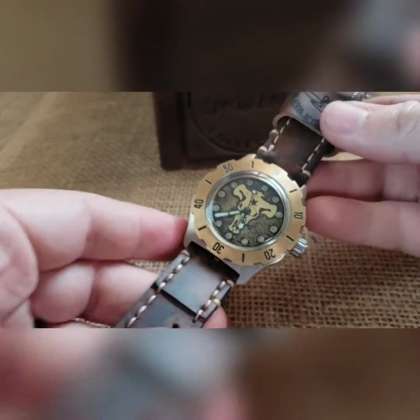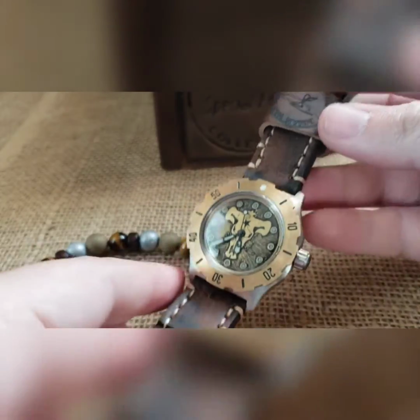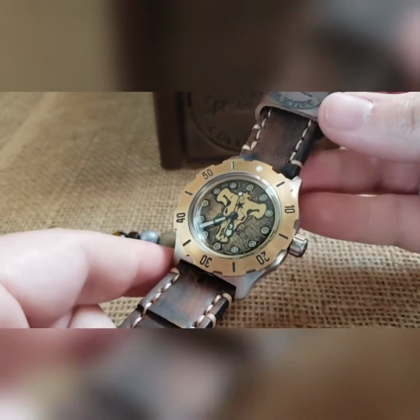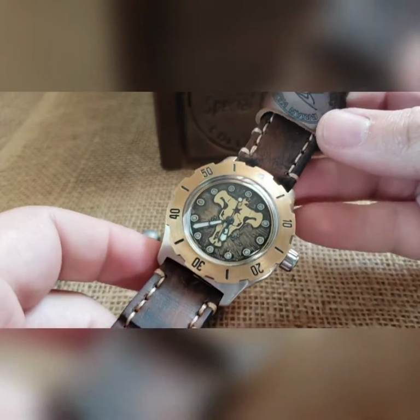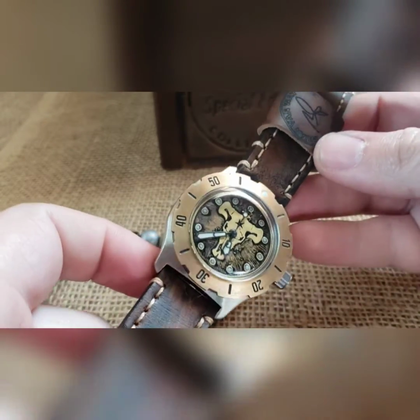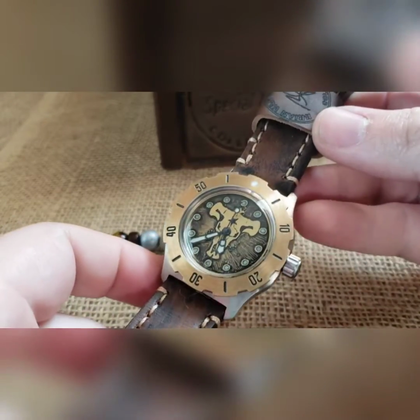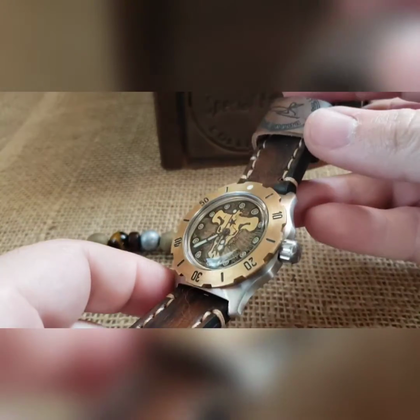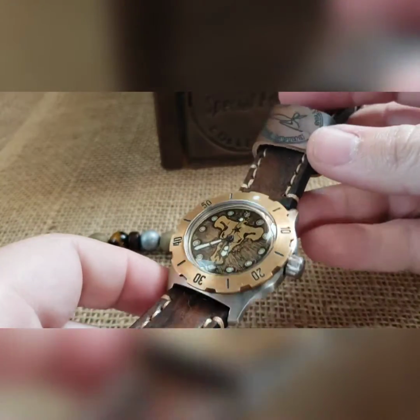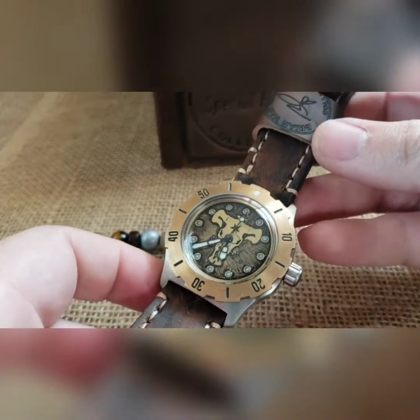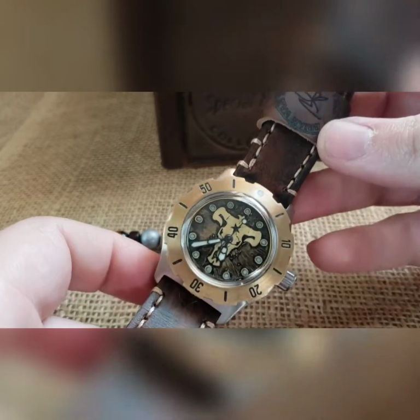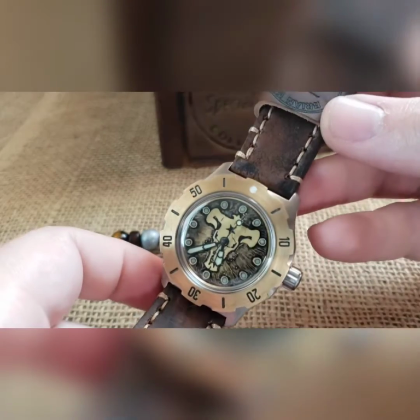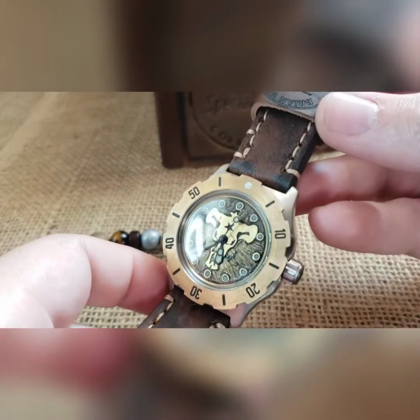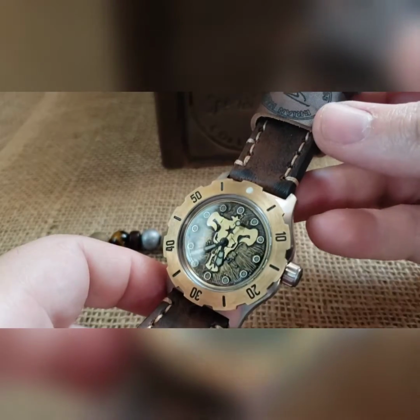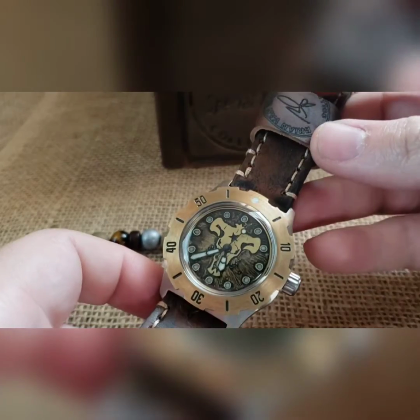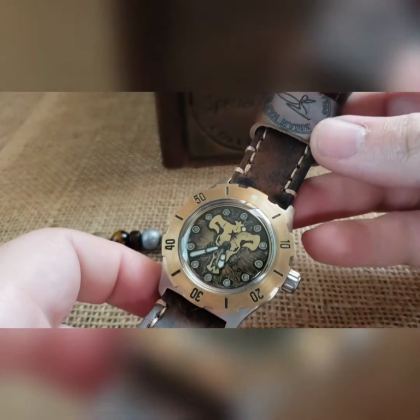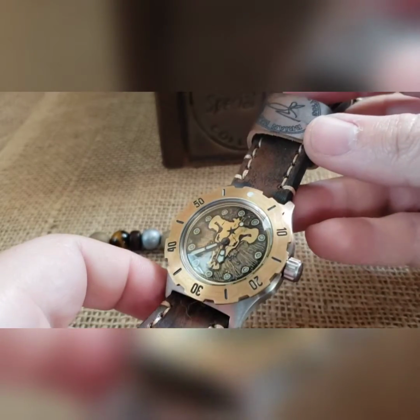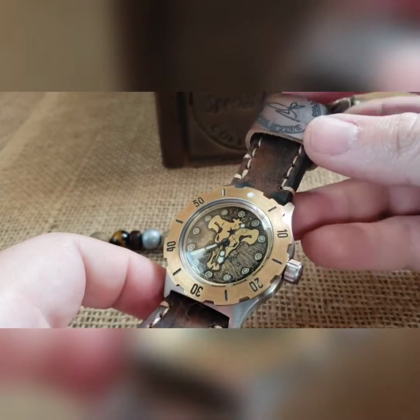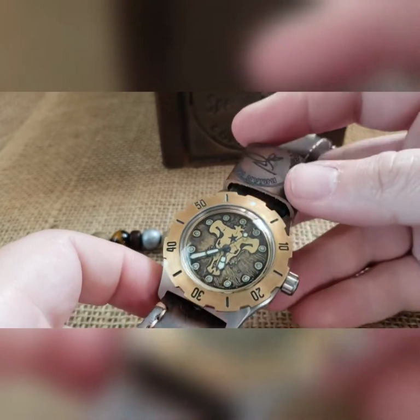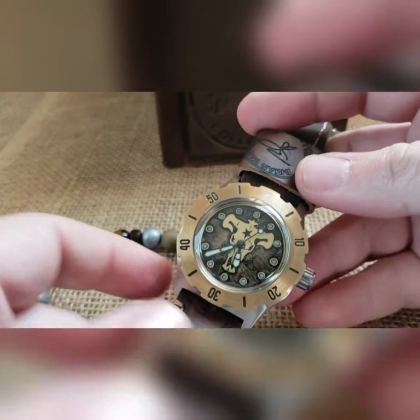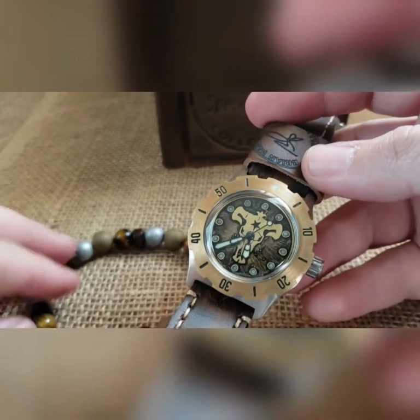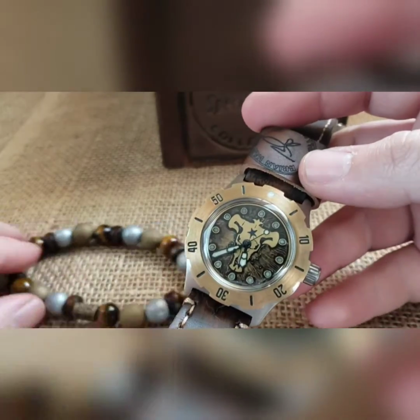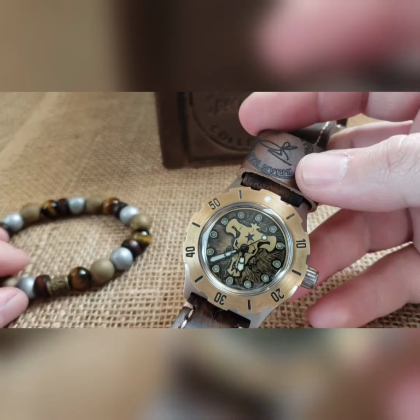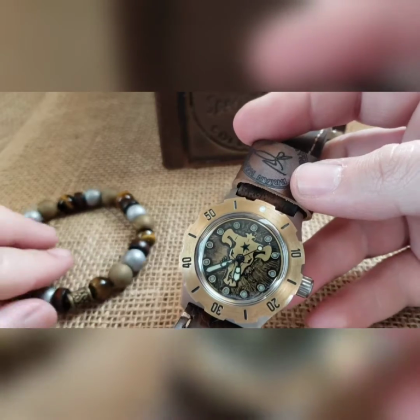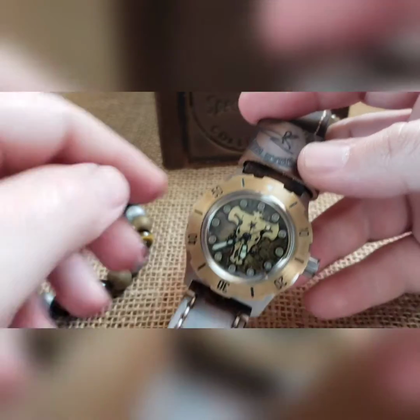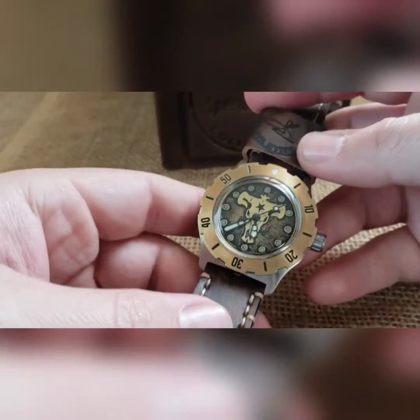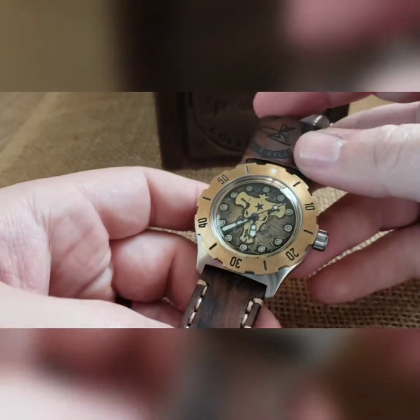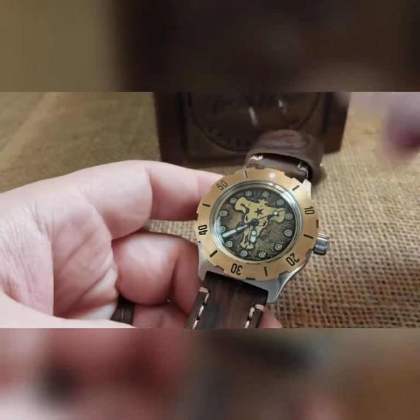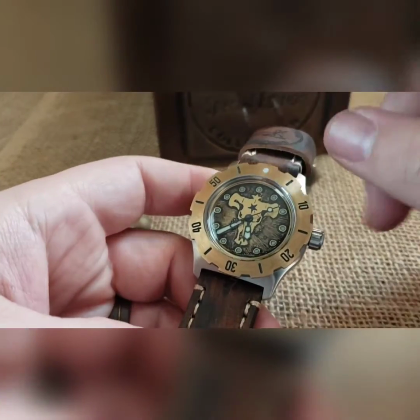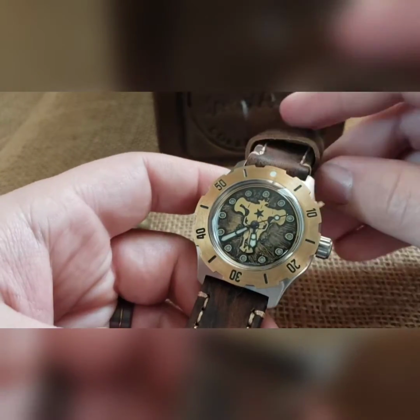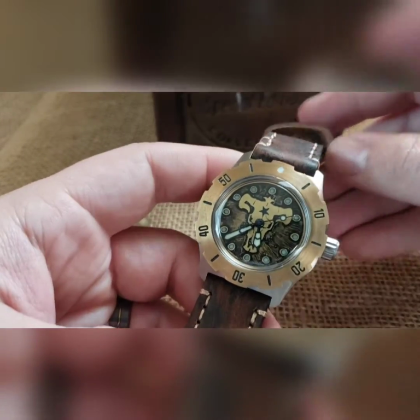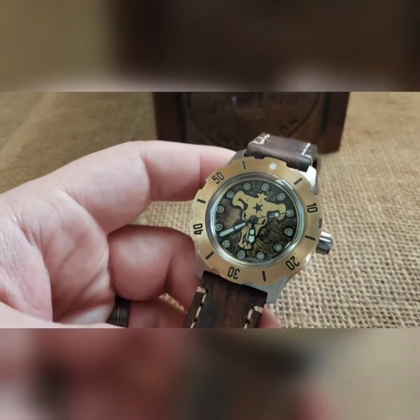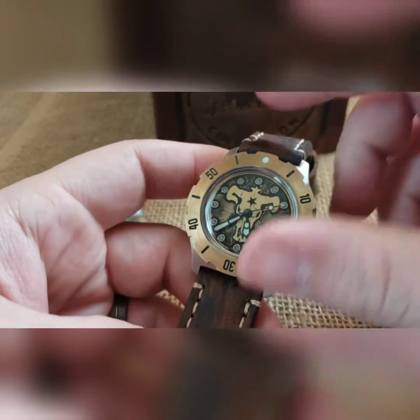That's your build, man. I thought it came out sweet as hell. These always look better in person — it looks good on camera but it looks really nice in hand. I think you will like it a lot.